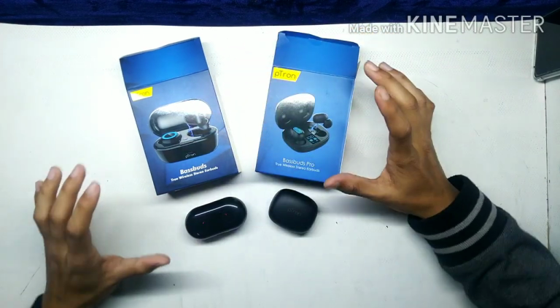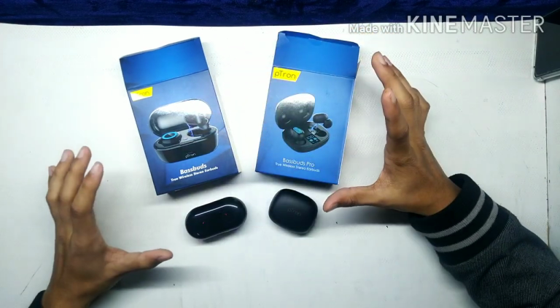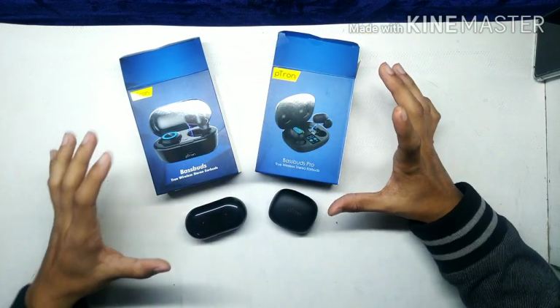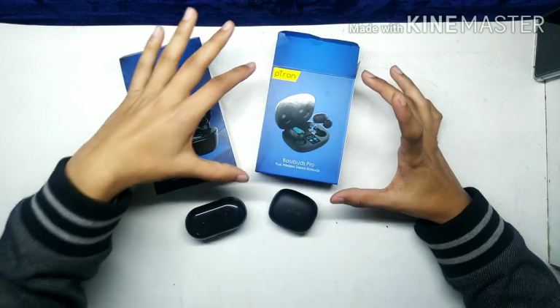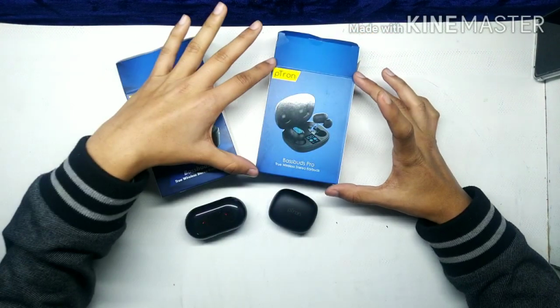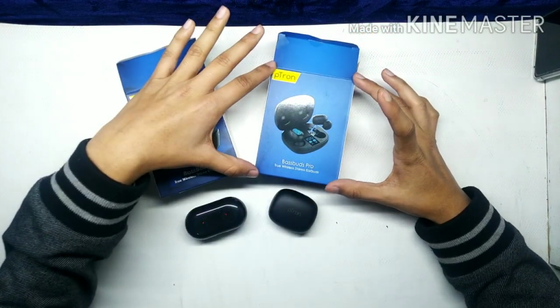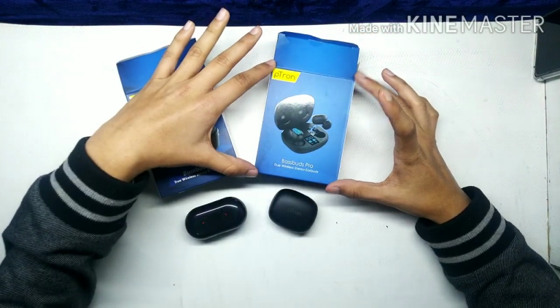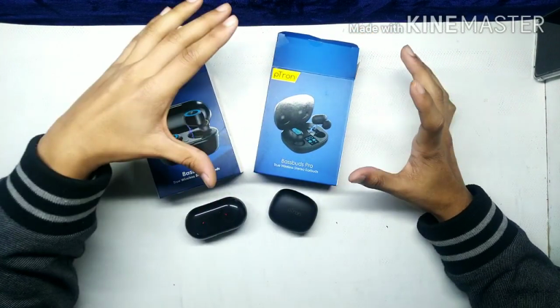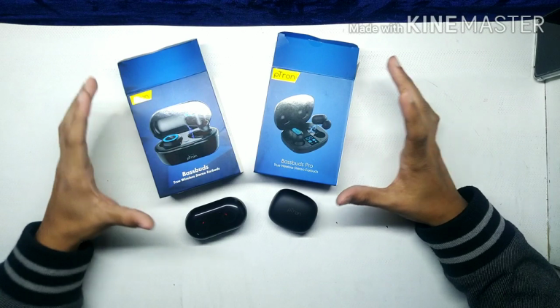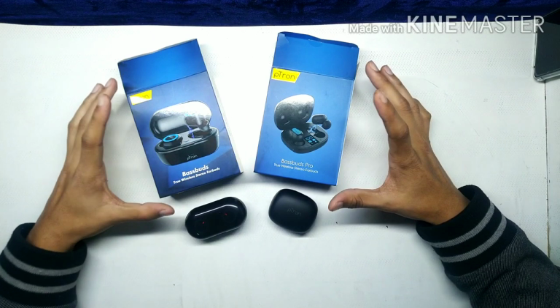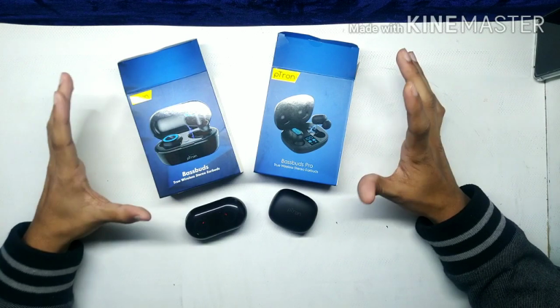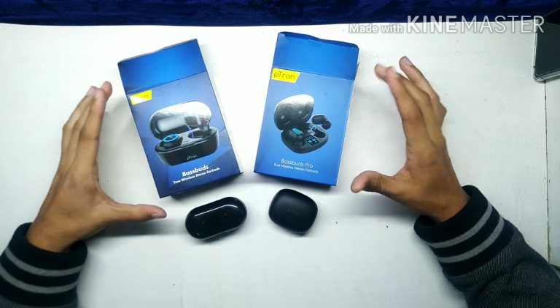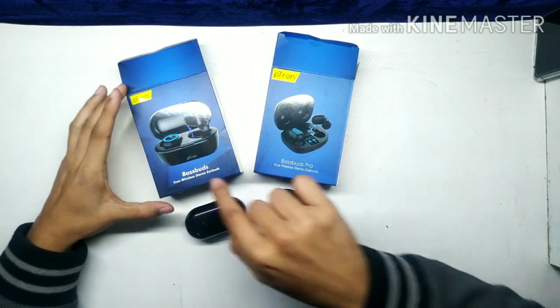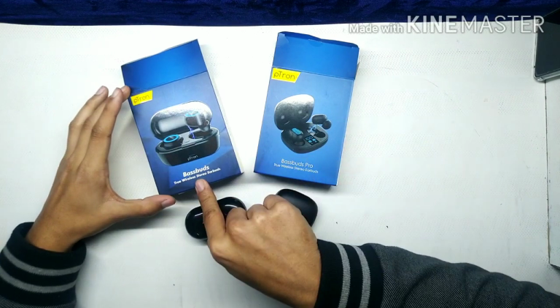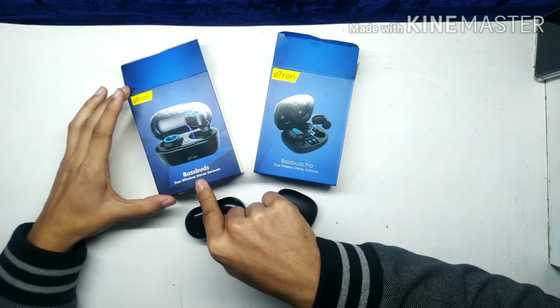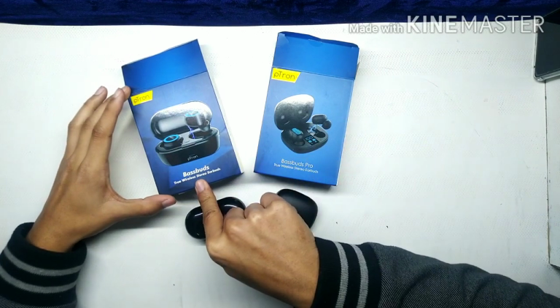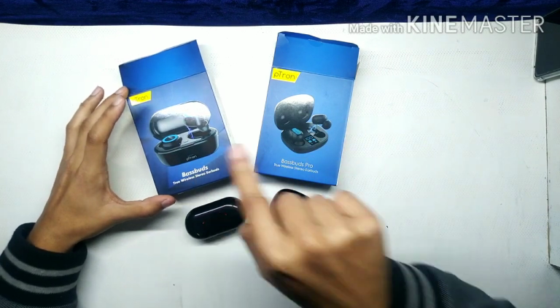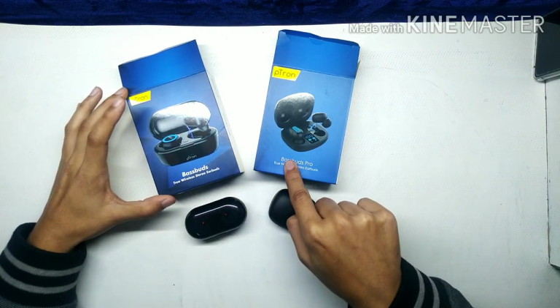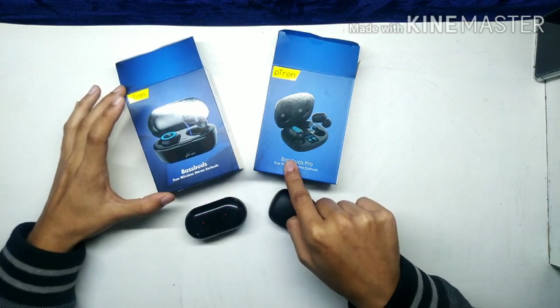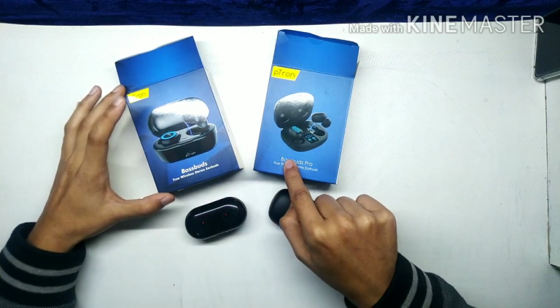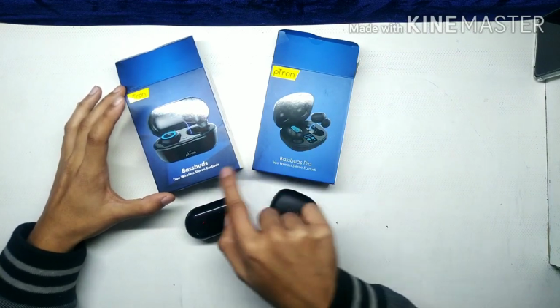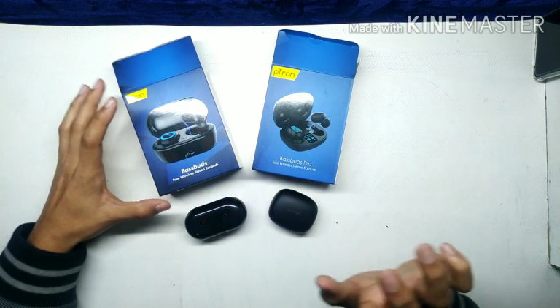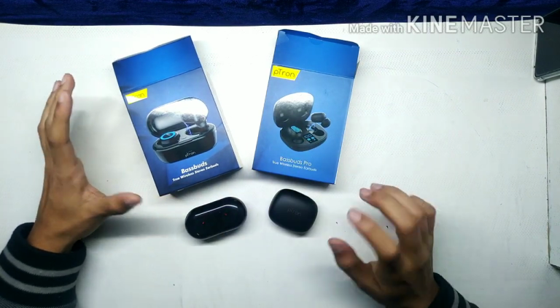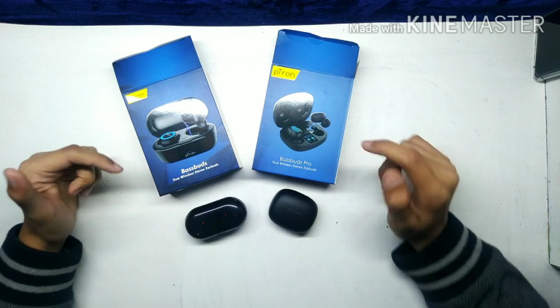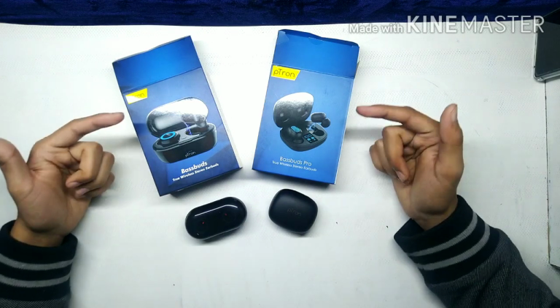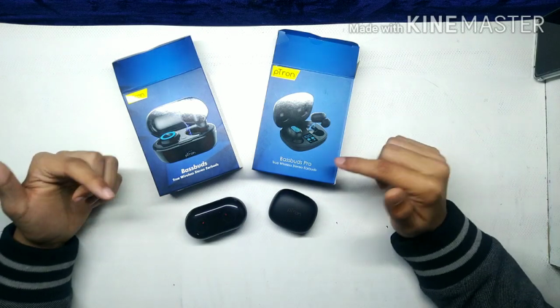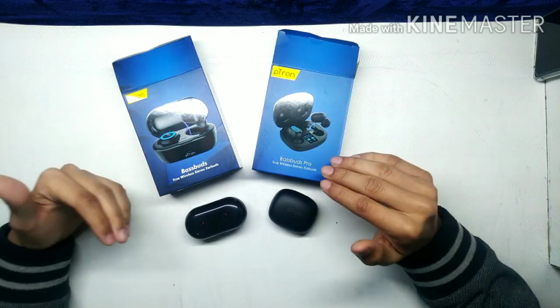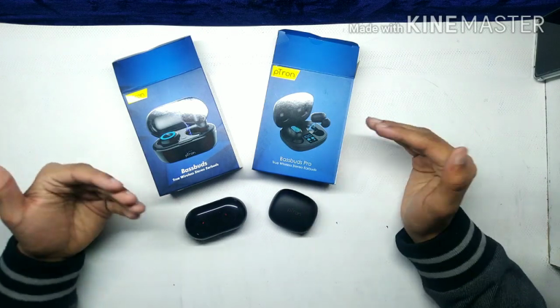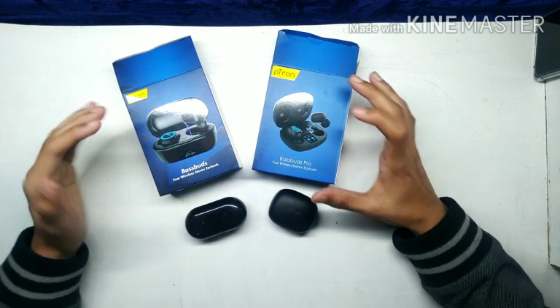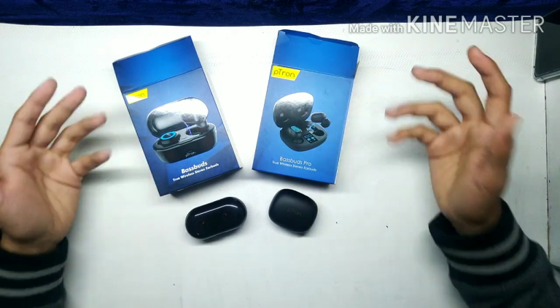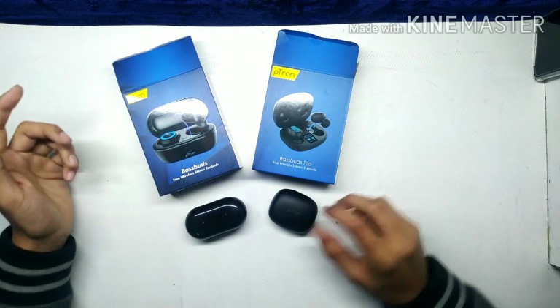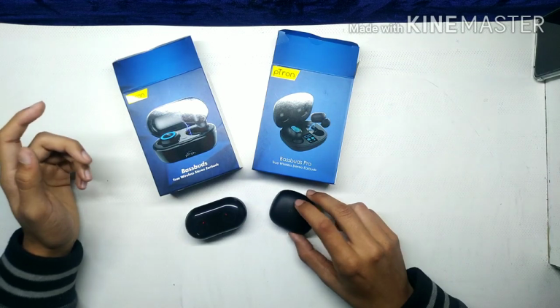Now let's talk about the Pro version of P-Tron. The biggest difference is its price. This one is priced at 1,000 rupees and the Pro version is 1,300 rupees. So I will show you what extra features you get for that 300 rupees more.